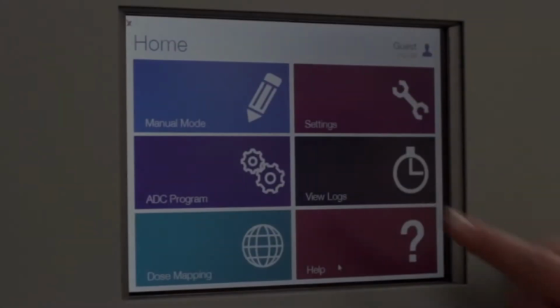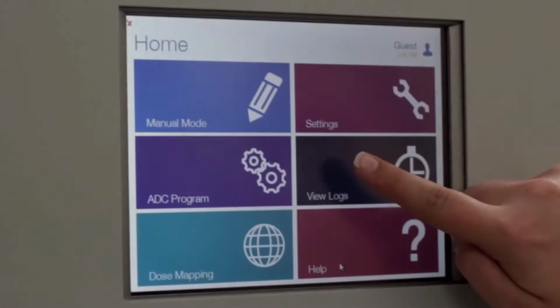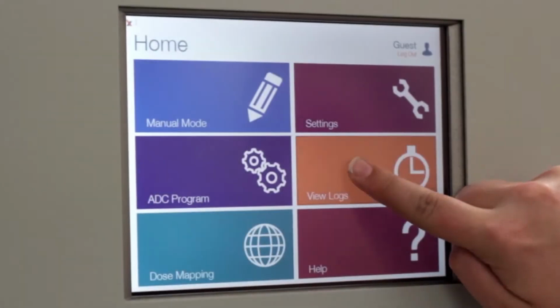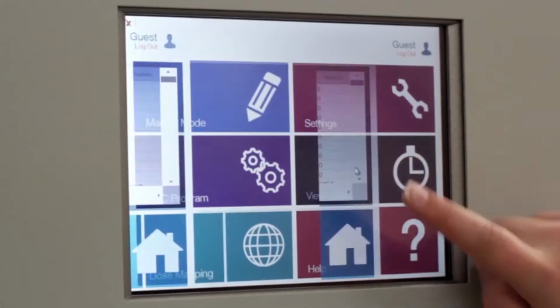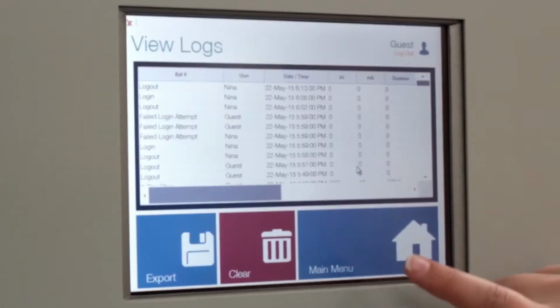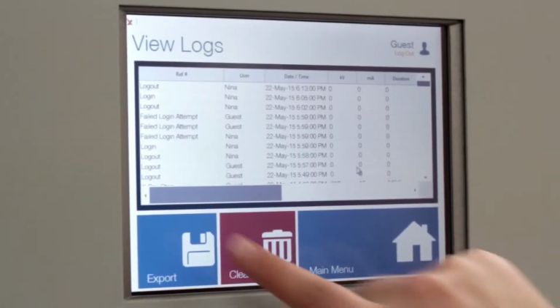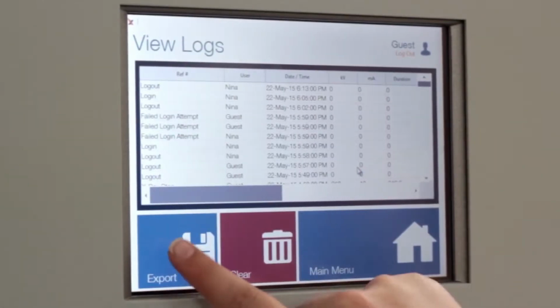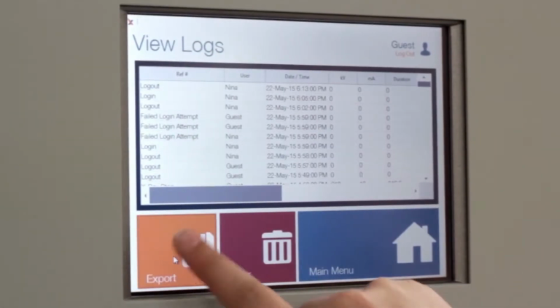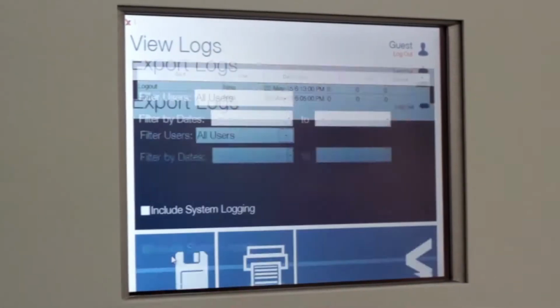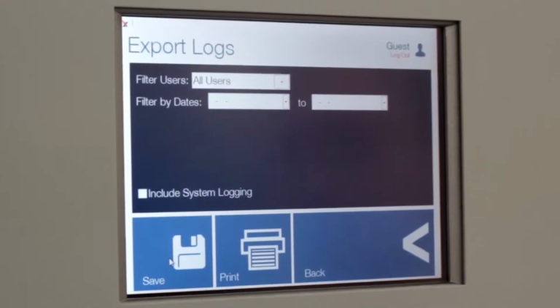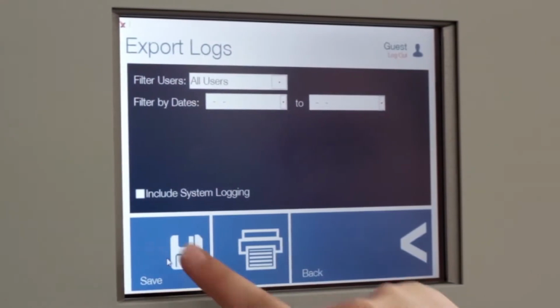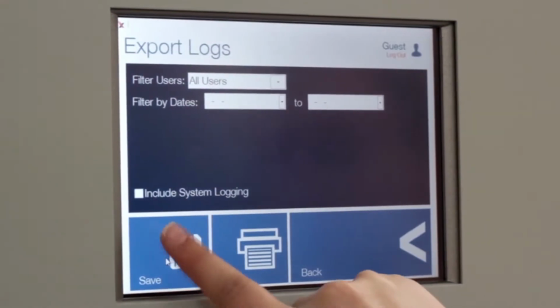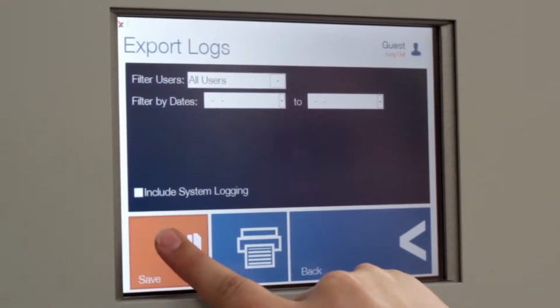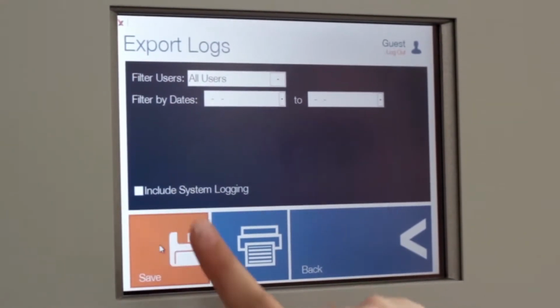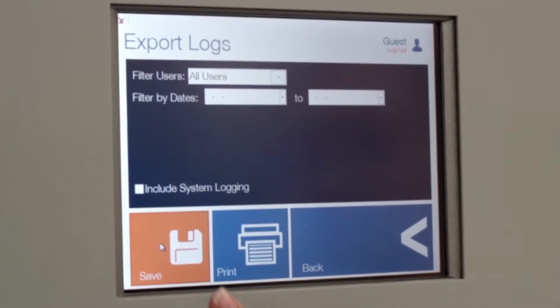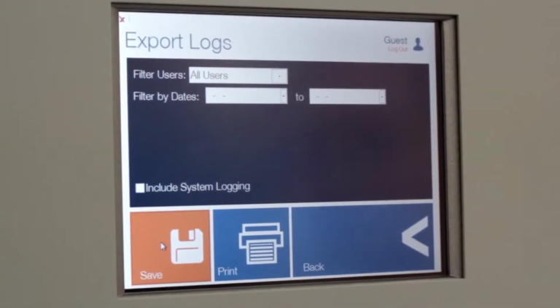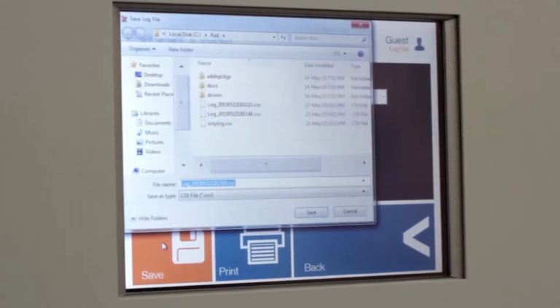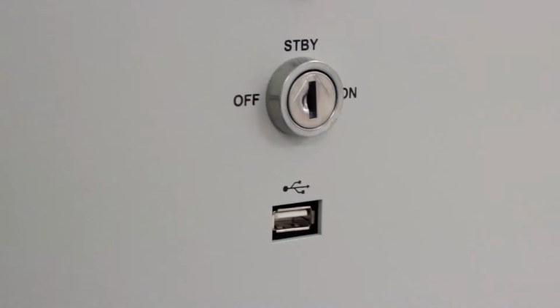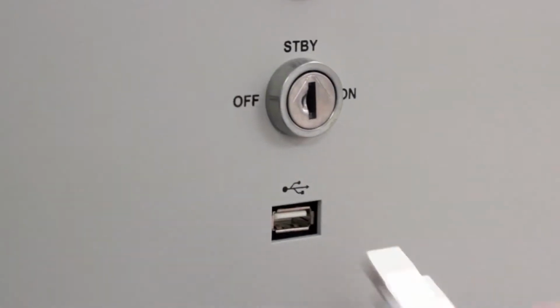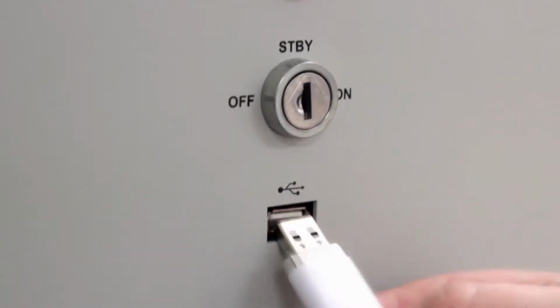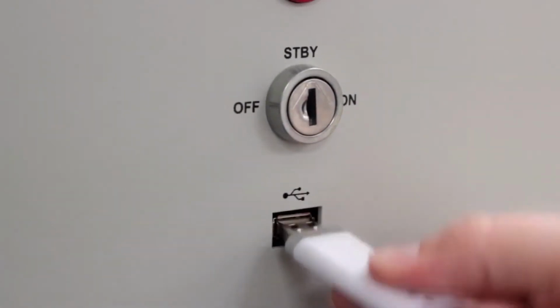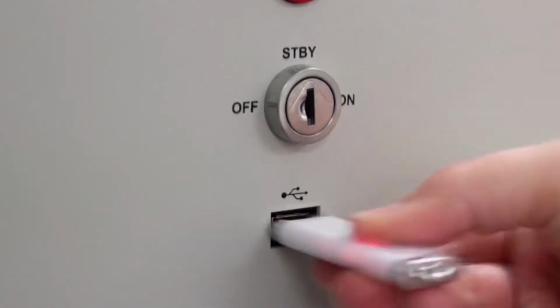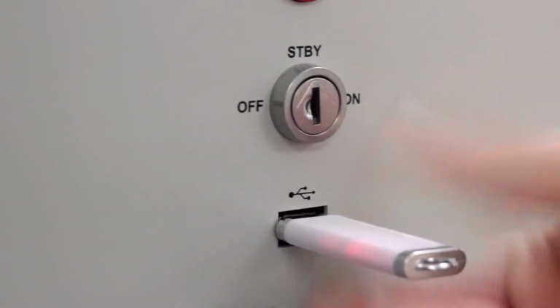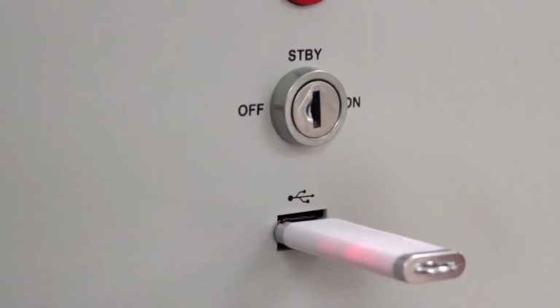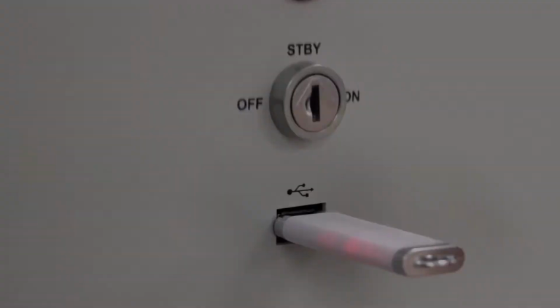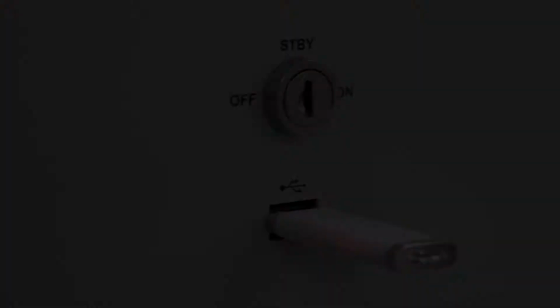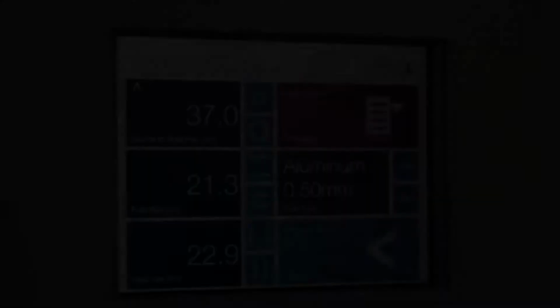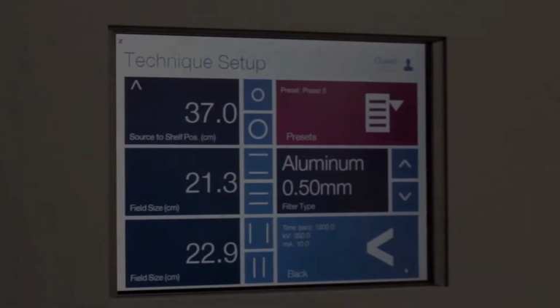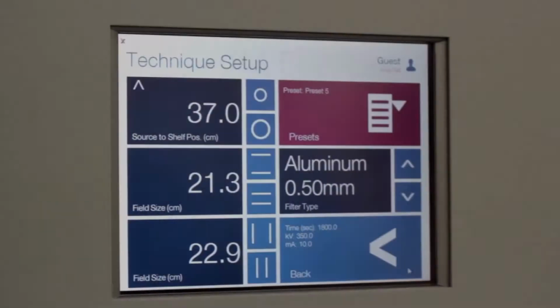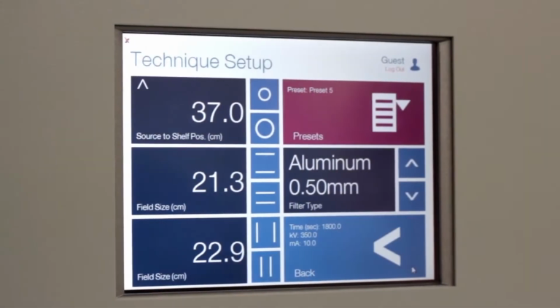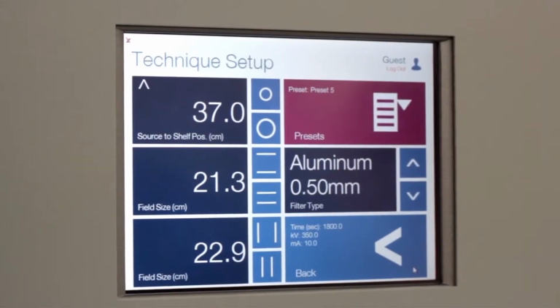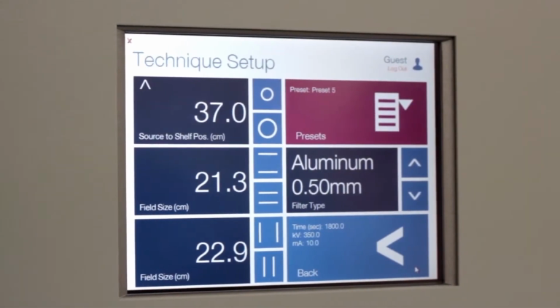Complete exposure history is stored and can easily be reviewed on screen or downloaded to a USB flash drive. Multi-rad allows for complete control over system geometry.